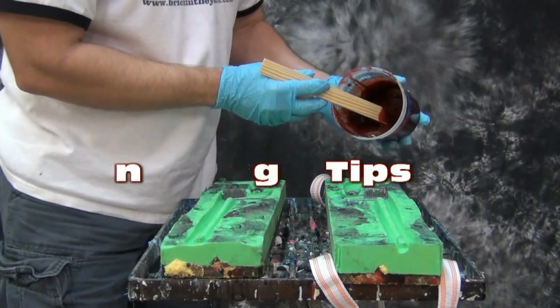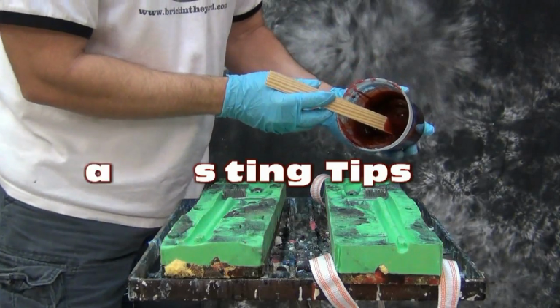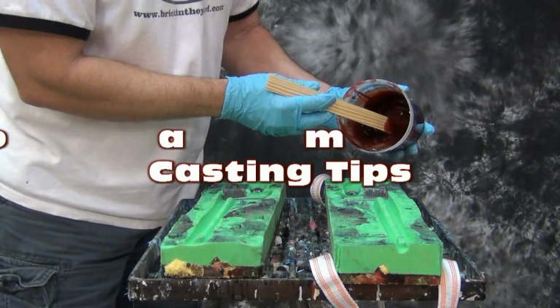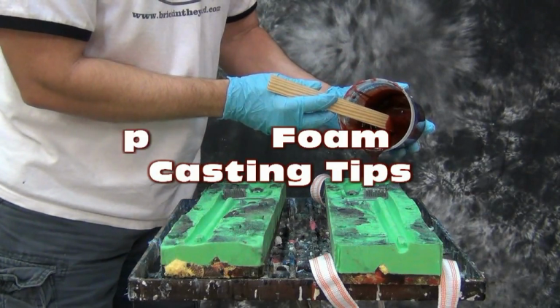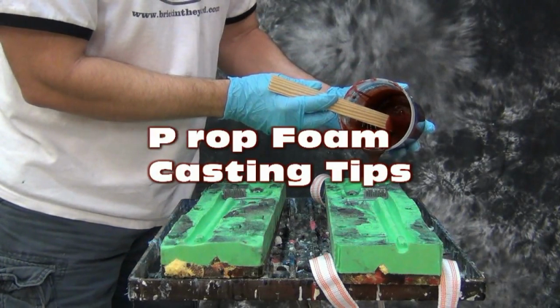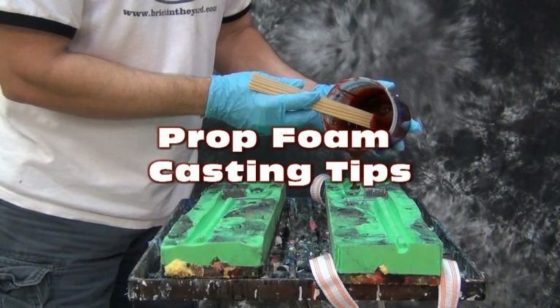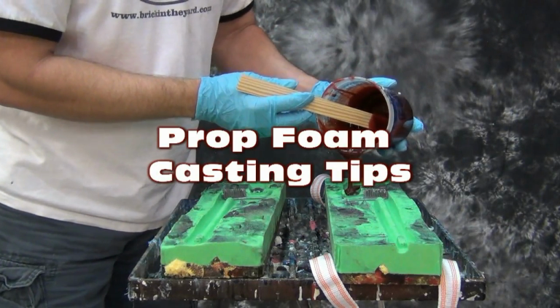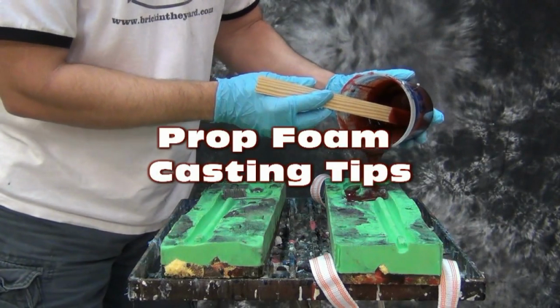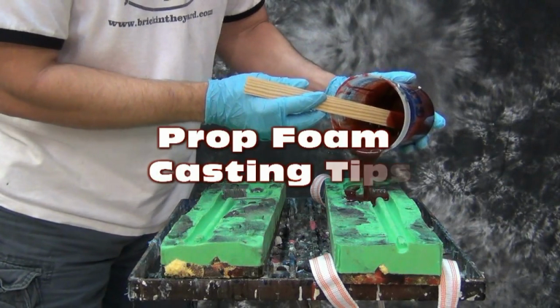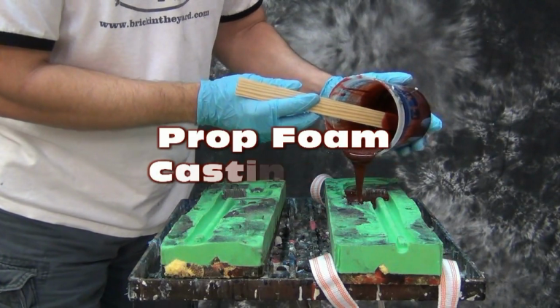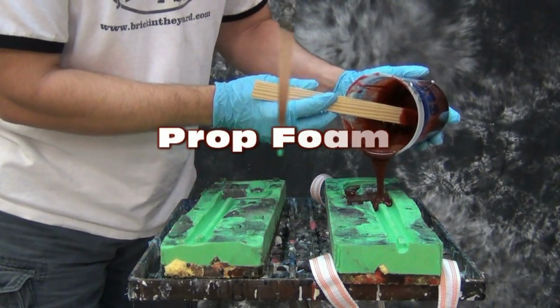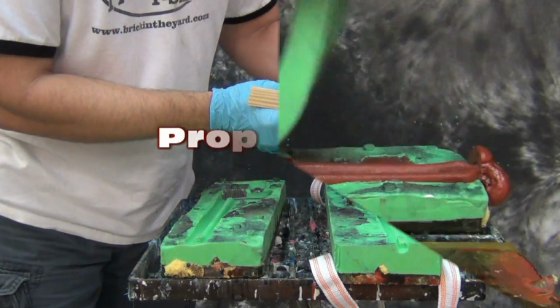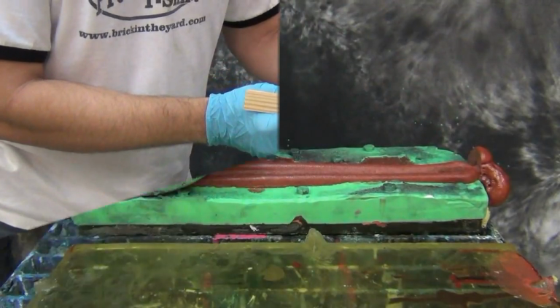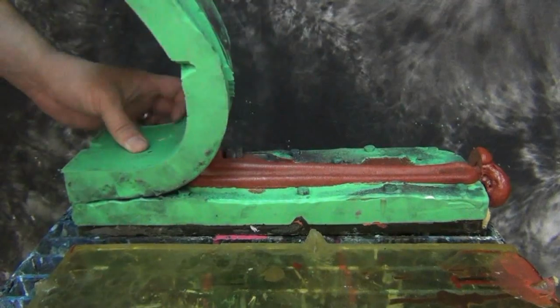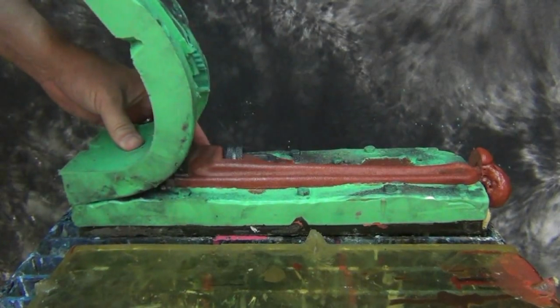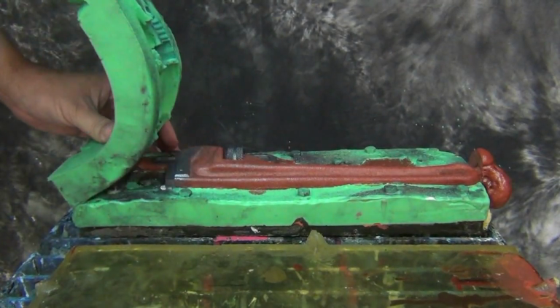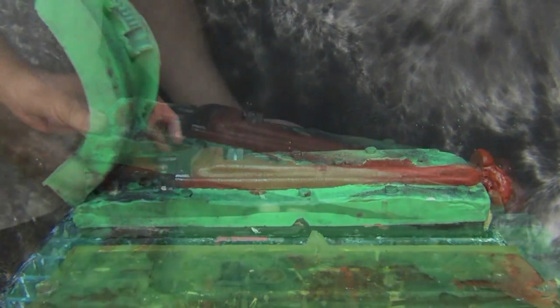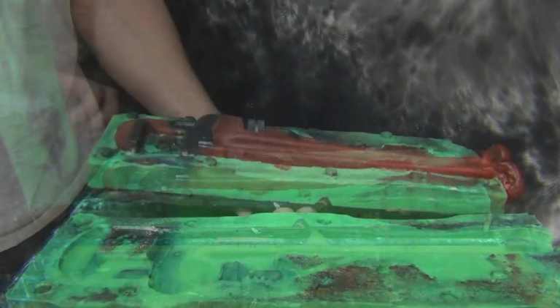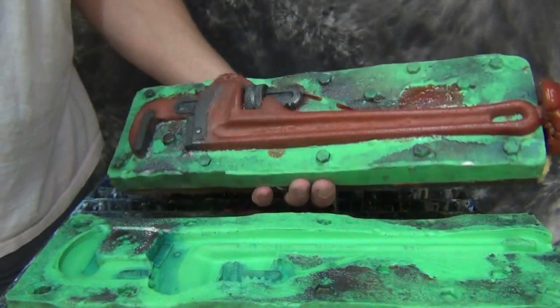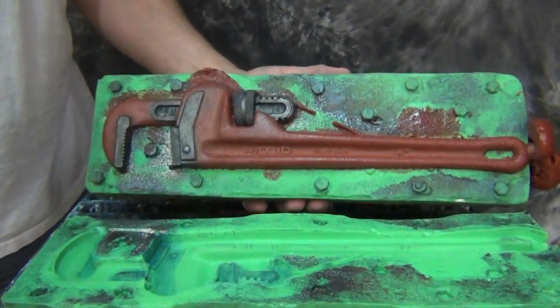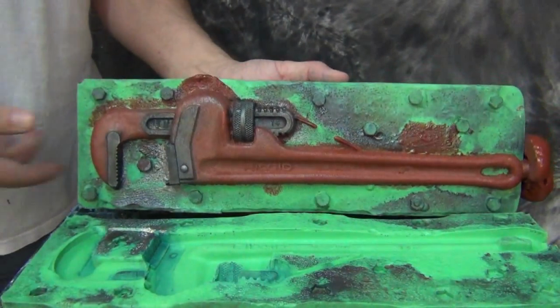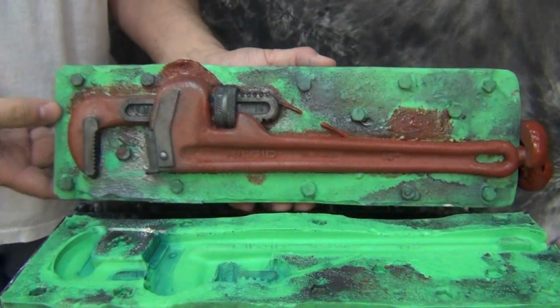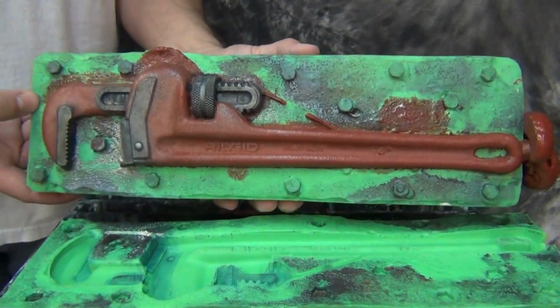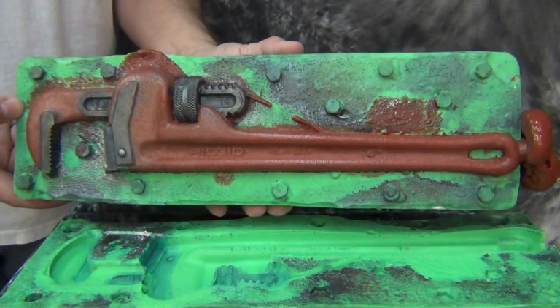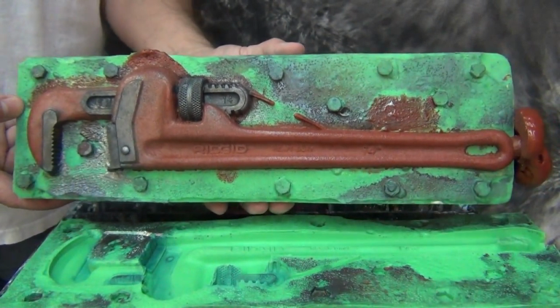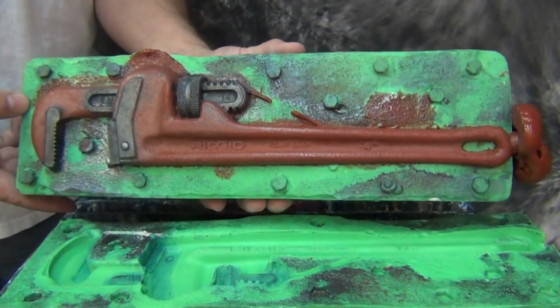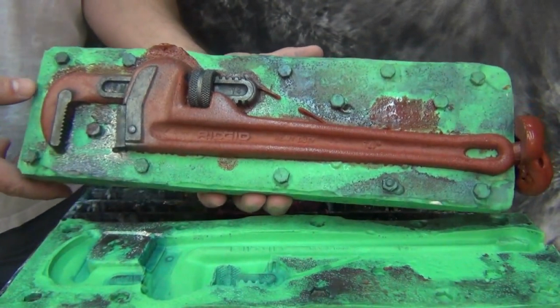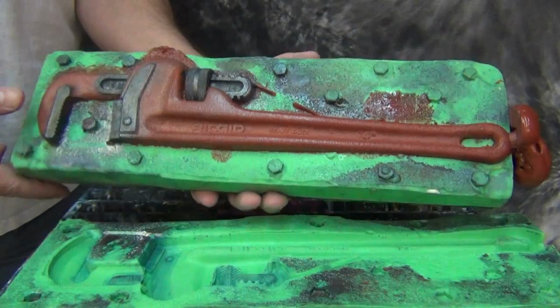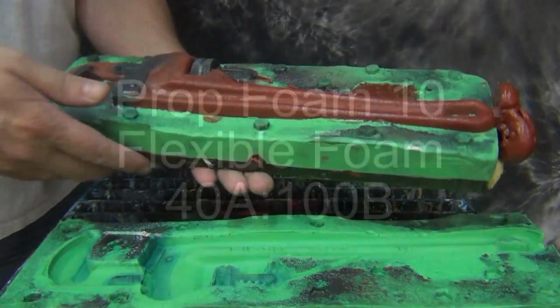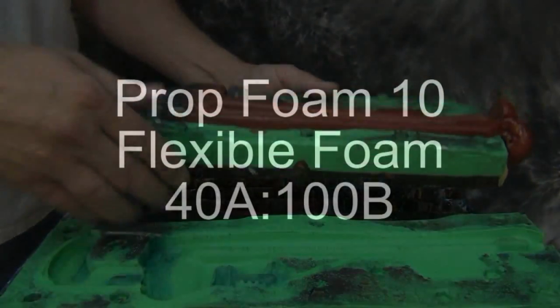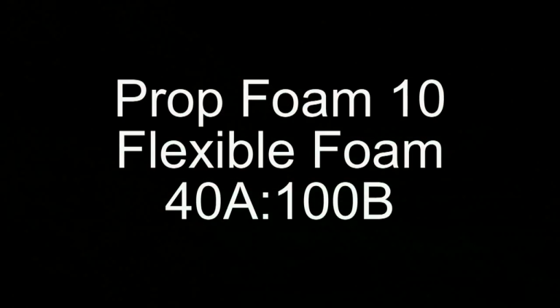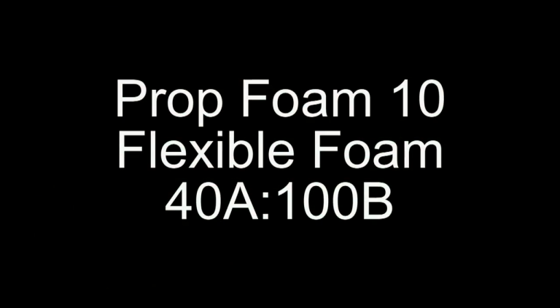Prop Foam 10 casting tips. Today we're going to show some tips for casting flexible foams into silicone molds. In this case, we'll be casting this prop wrench into a 7325 mold we made in a previous video.